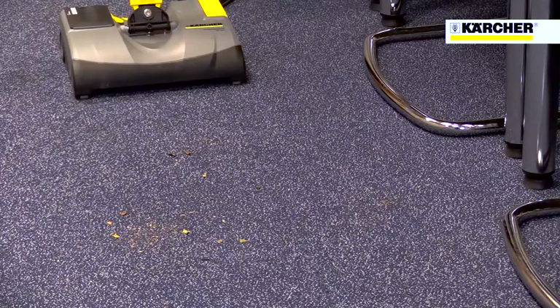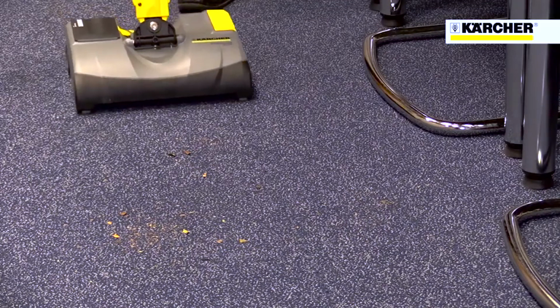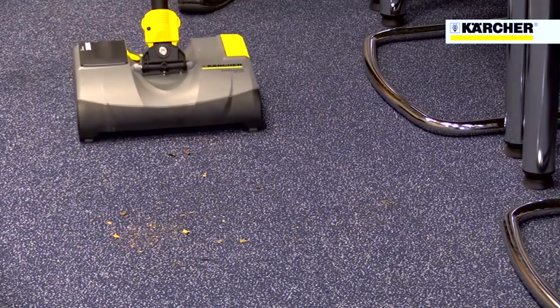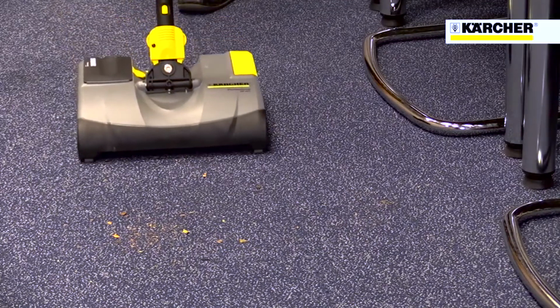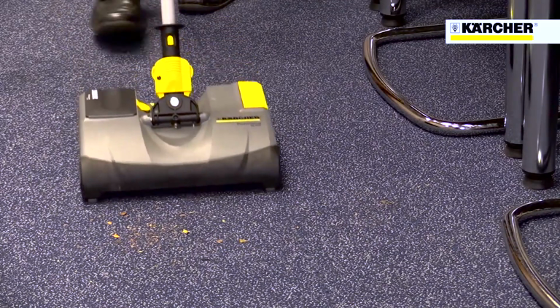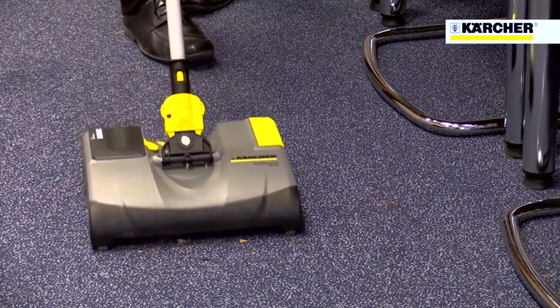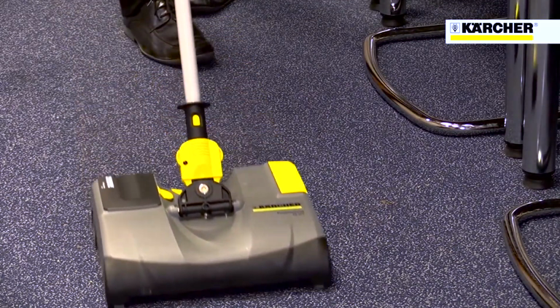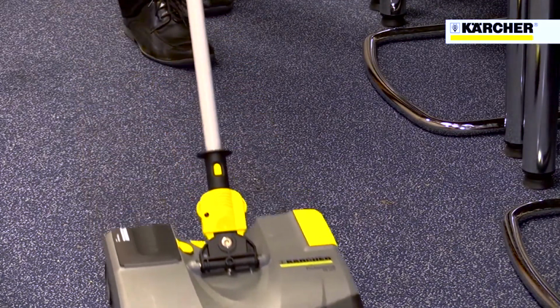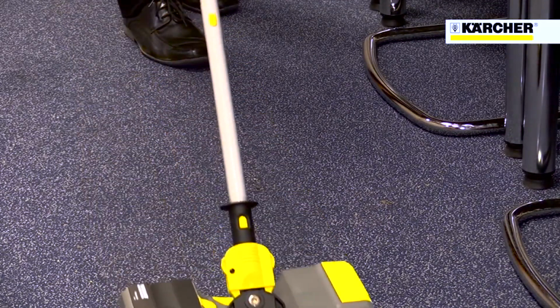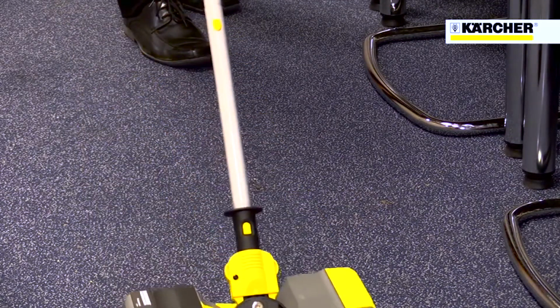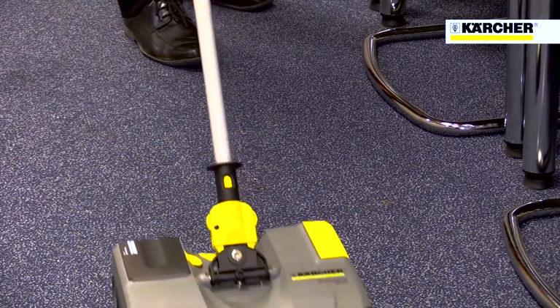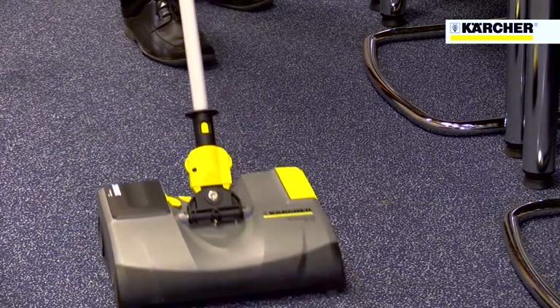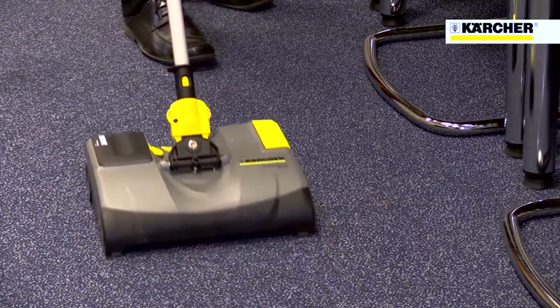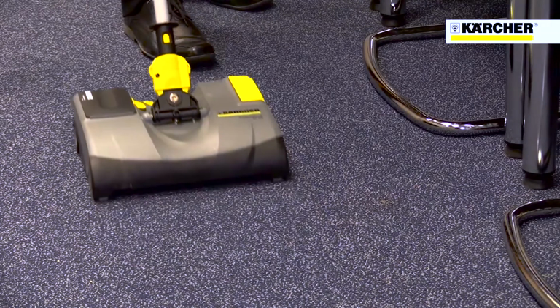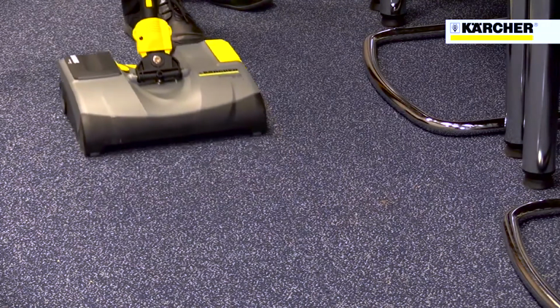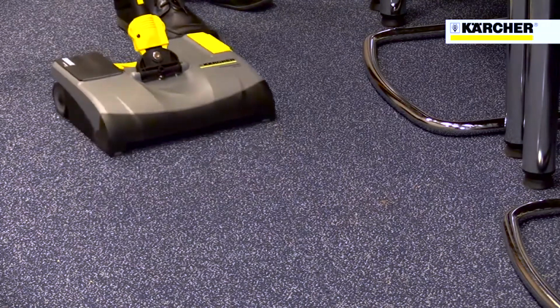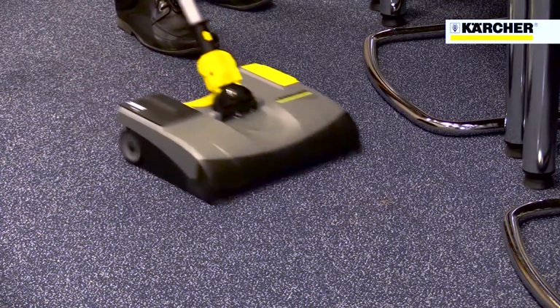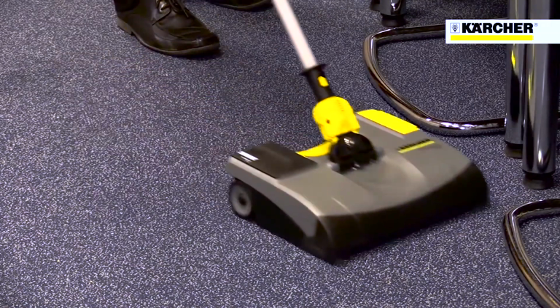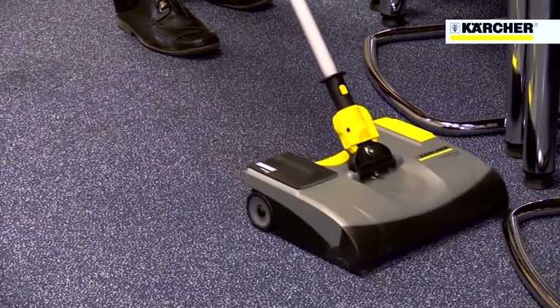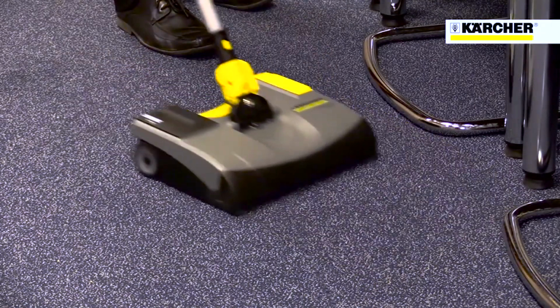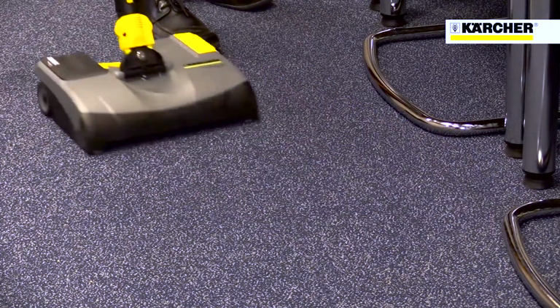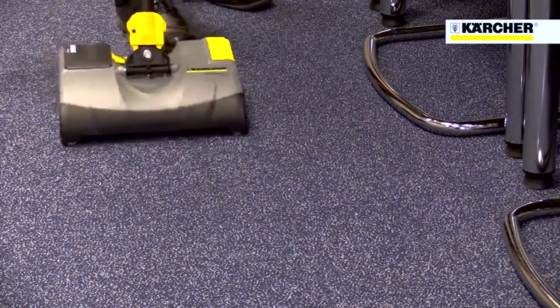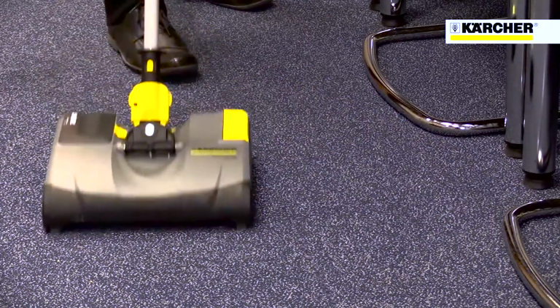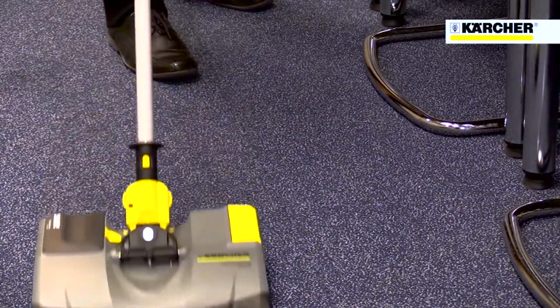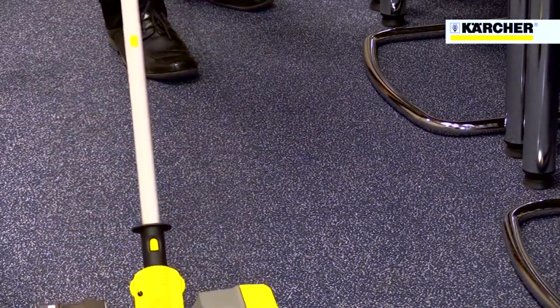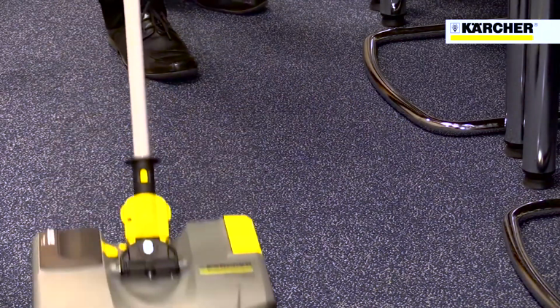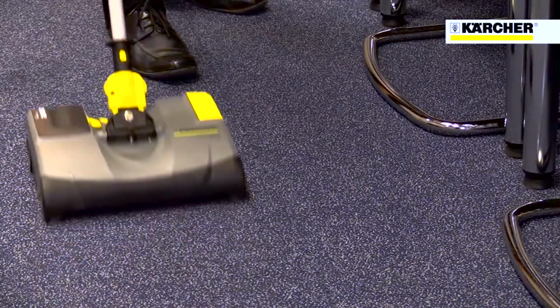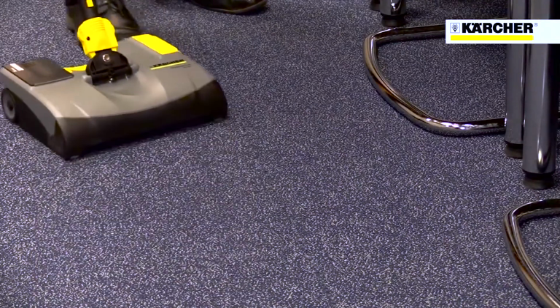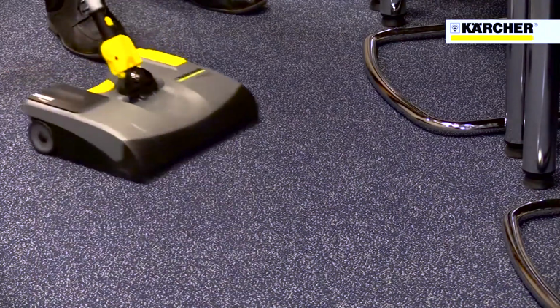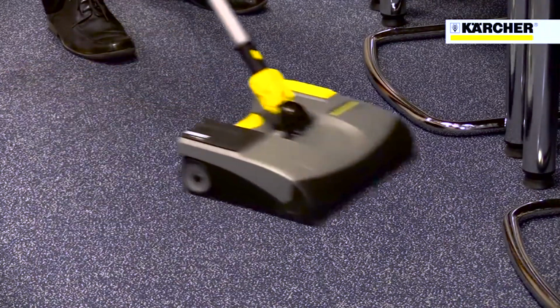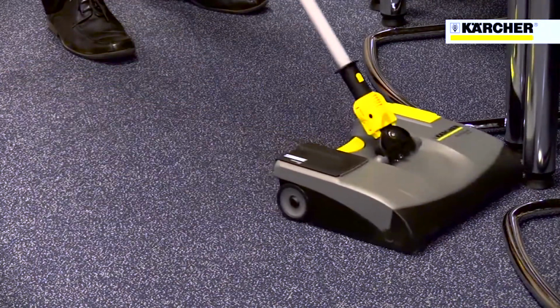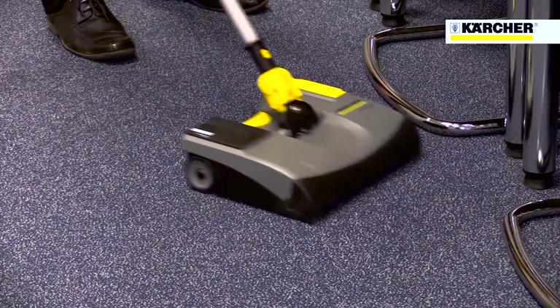This makes it ideal for use at any time, even in public facing areas where noise can be a nuisance and cables can be a trip hazard. The EB30 effectively sweeps up dust, crumbs and dry spillages.